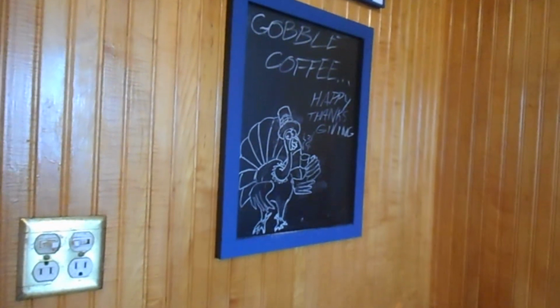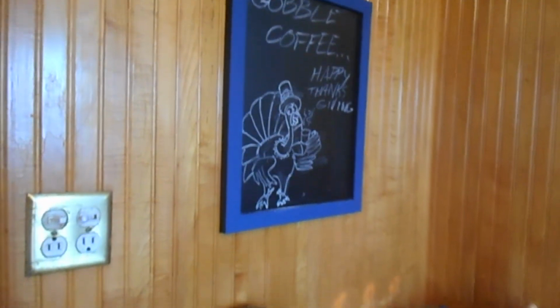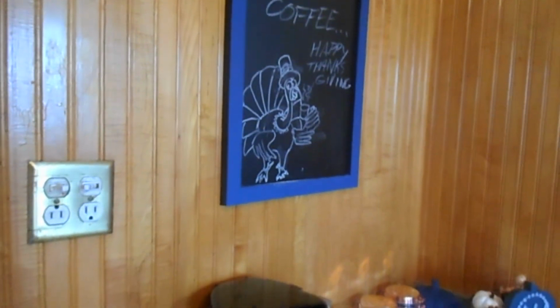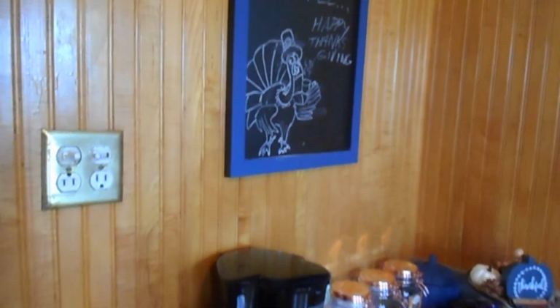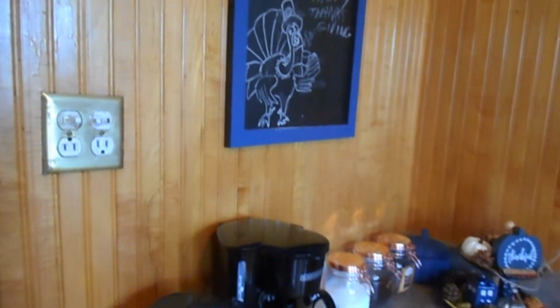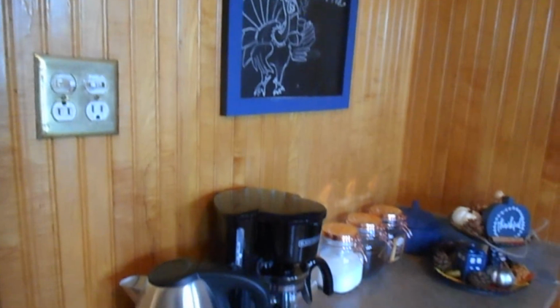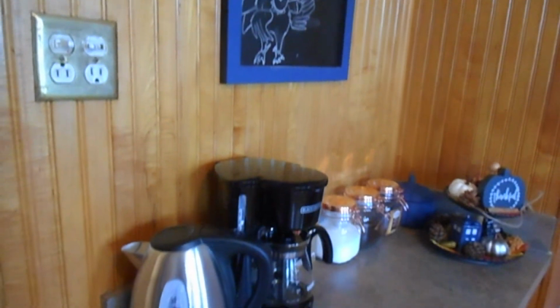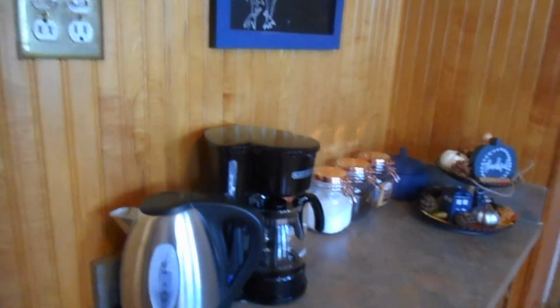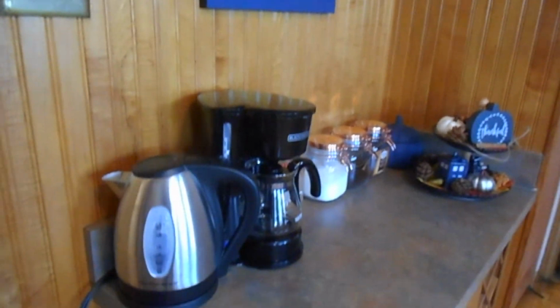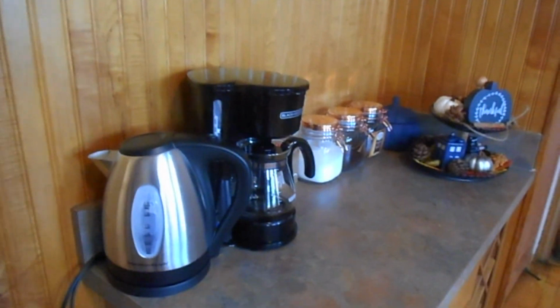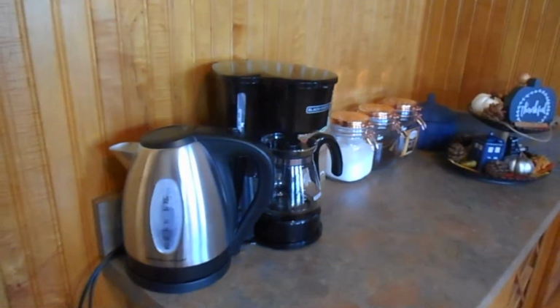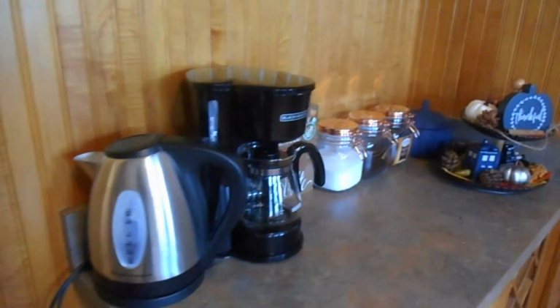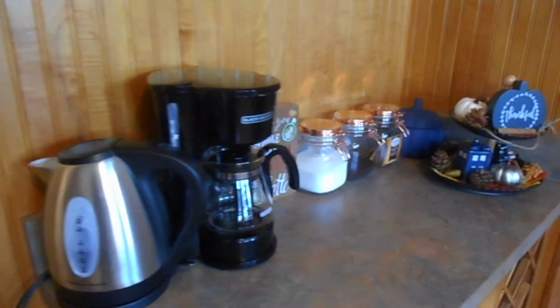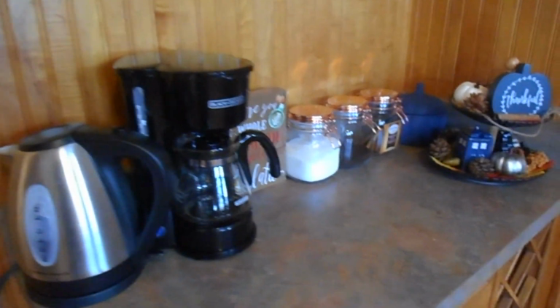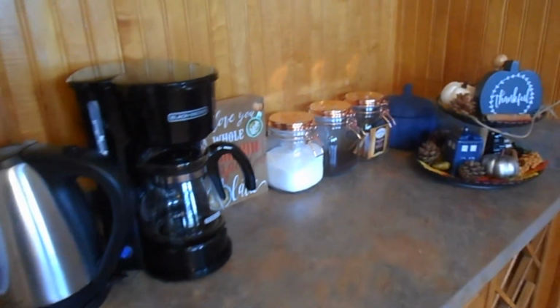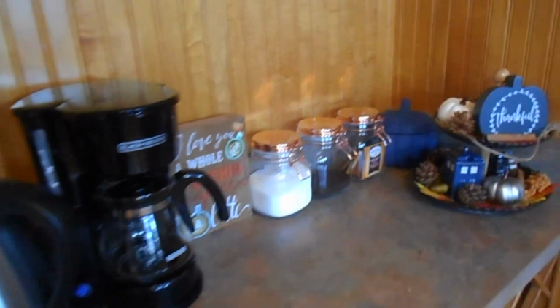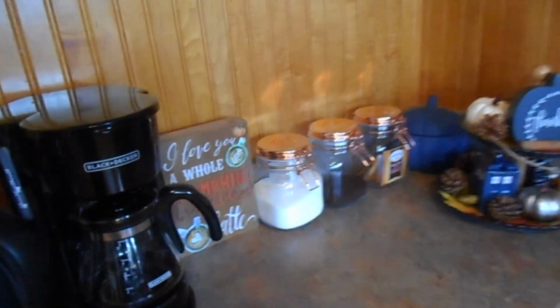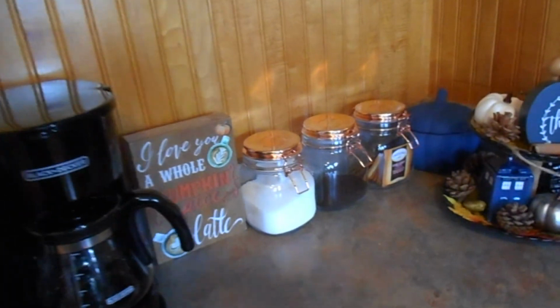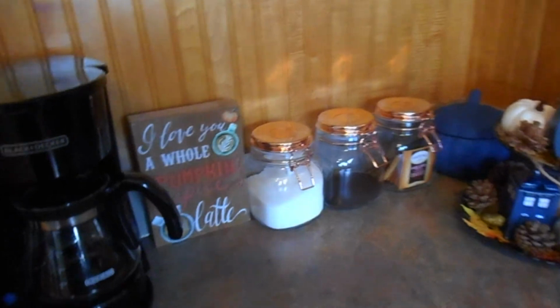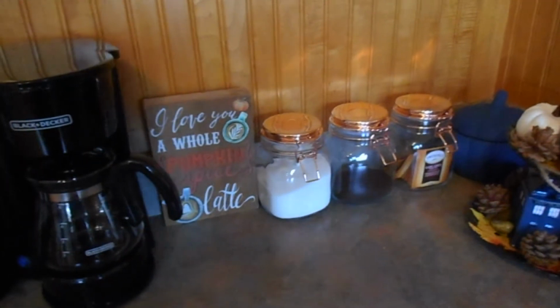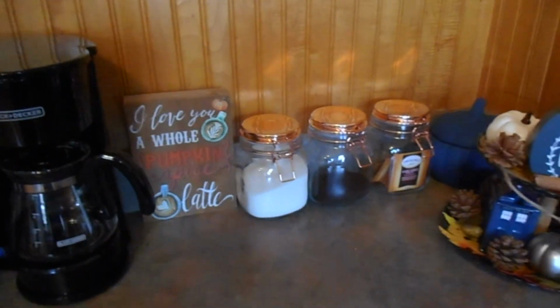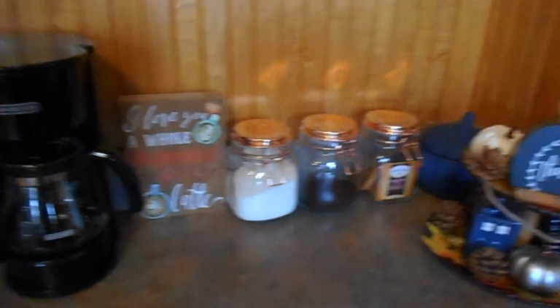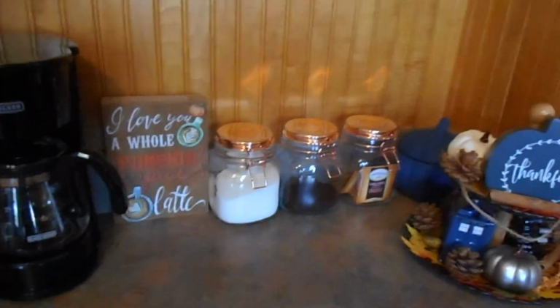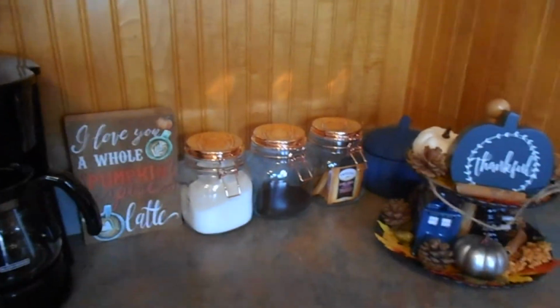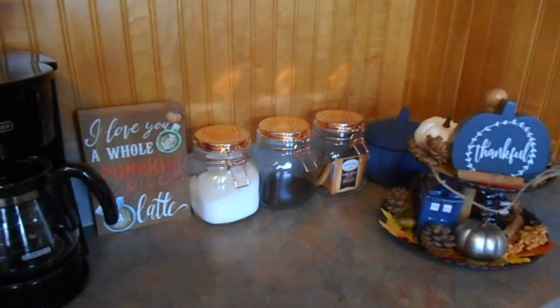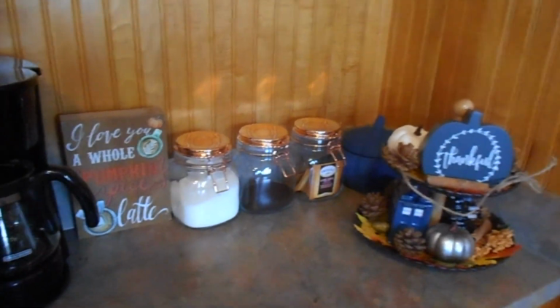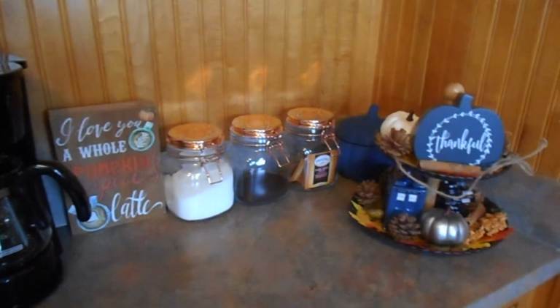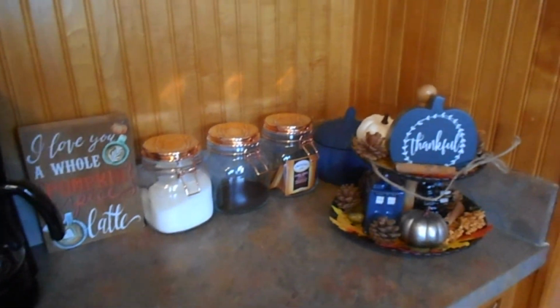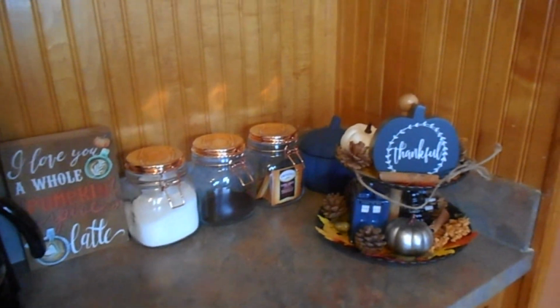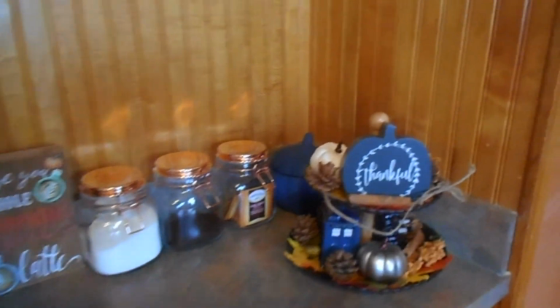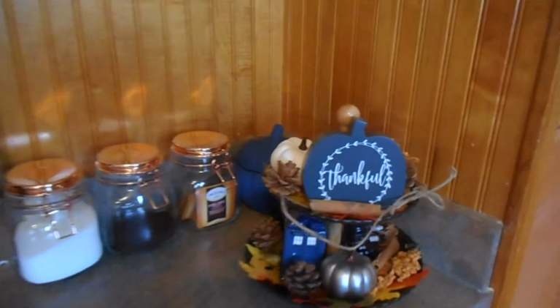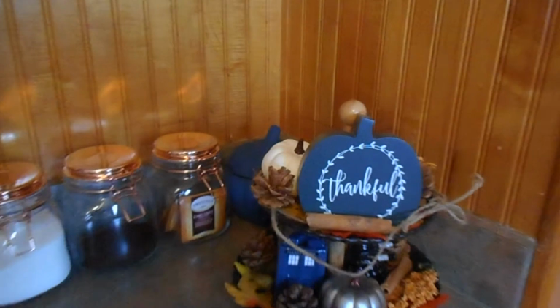If you have any suggestions for anything else I should add to my coffee bar, let me know. Come back next month and I'll show you how I decorate for Christmas. And here's the final look of how my fall themed Doctor Who coffee bar looks!